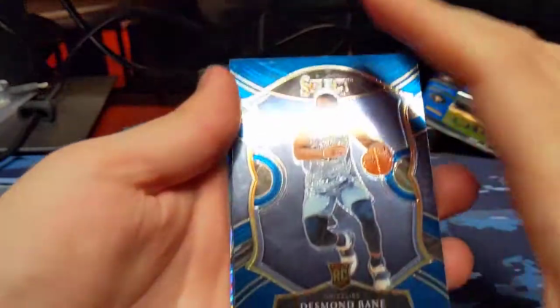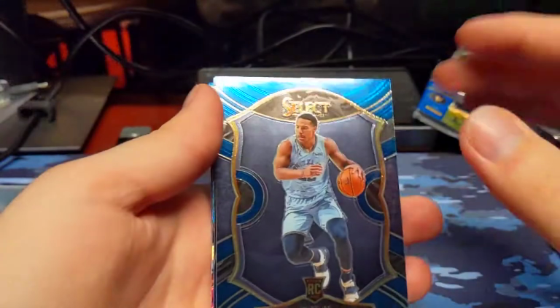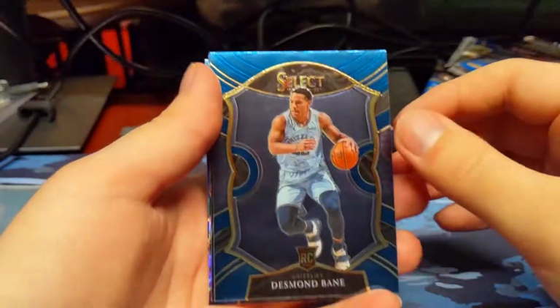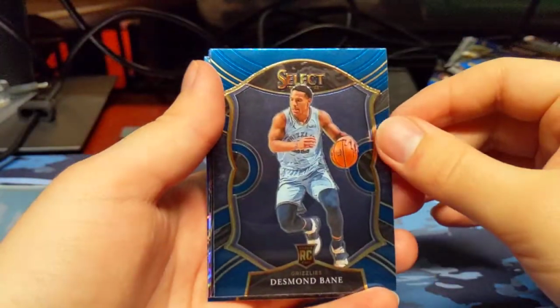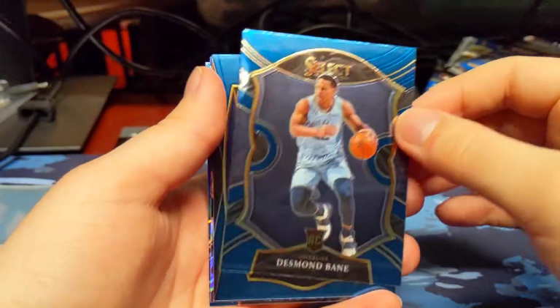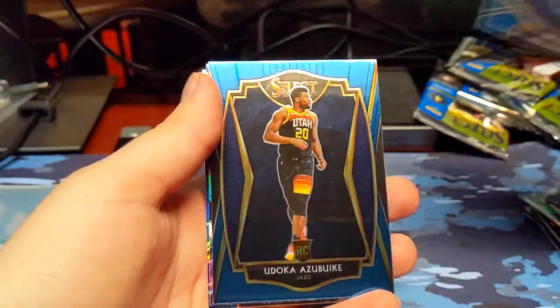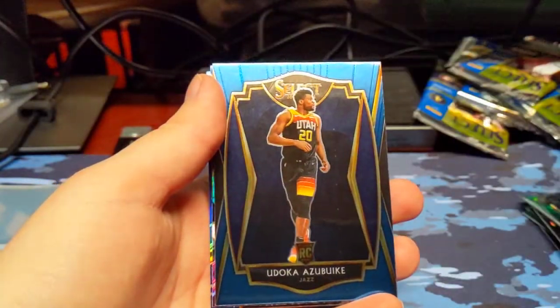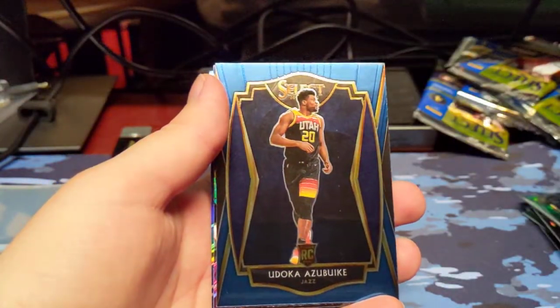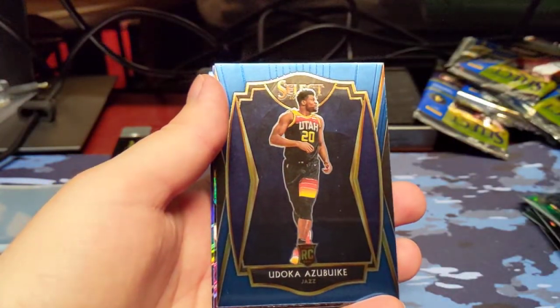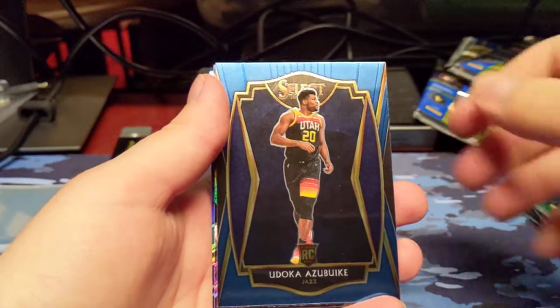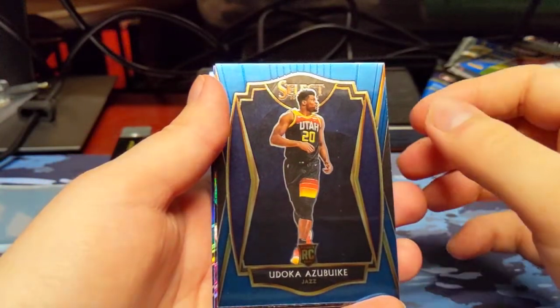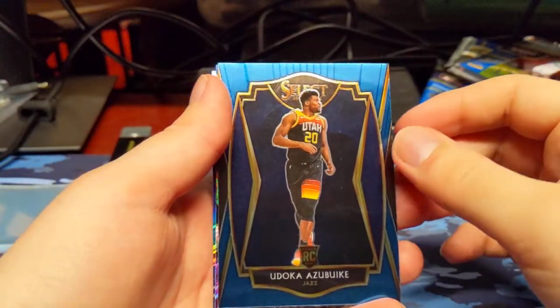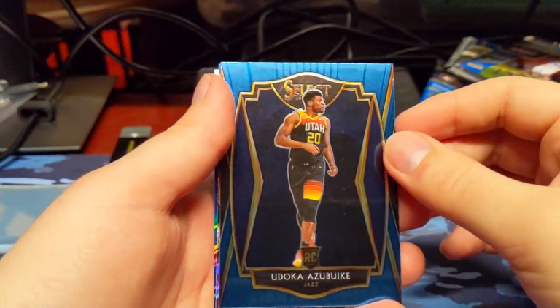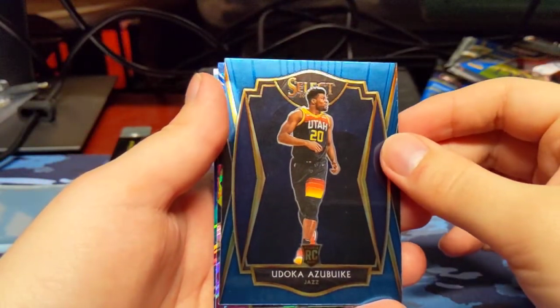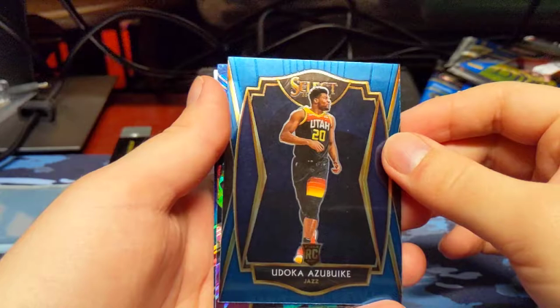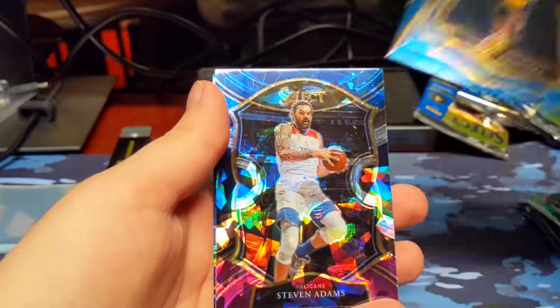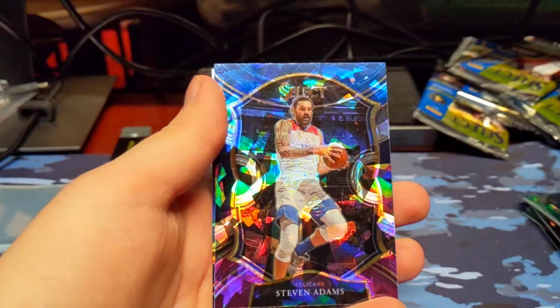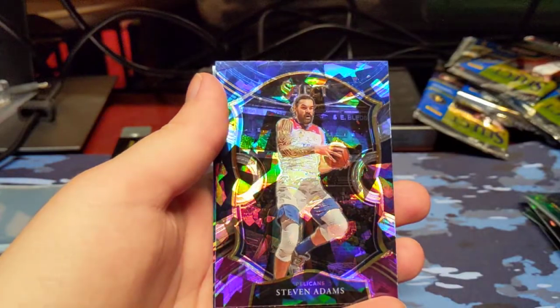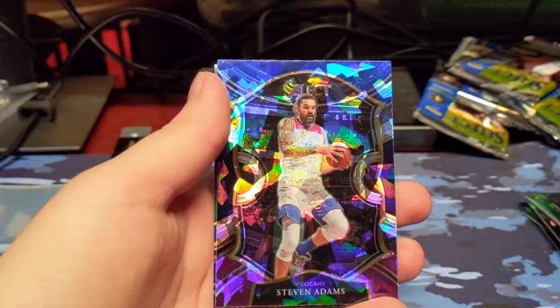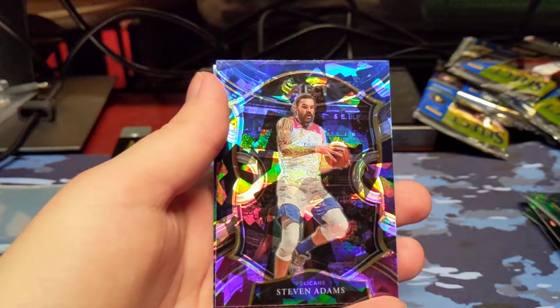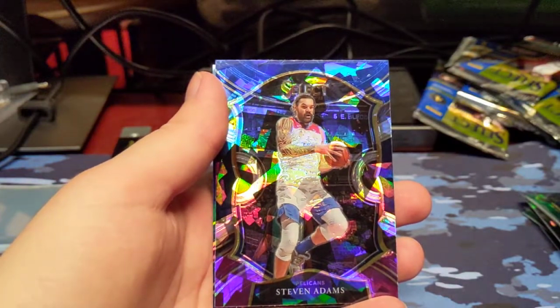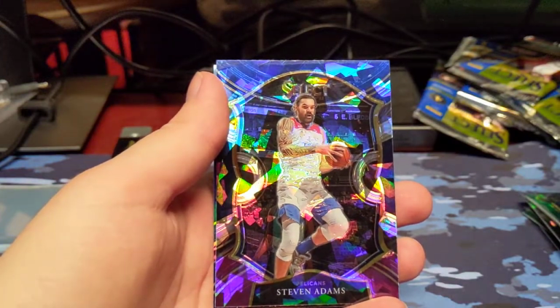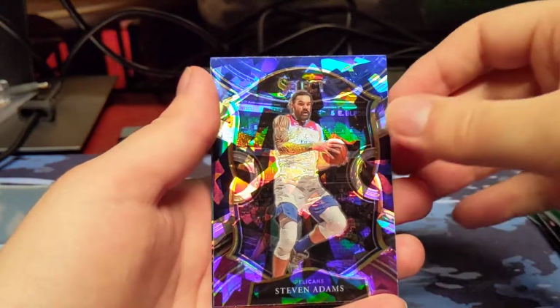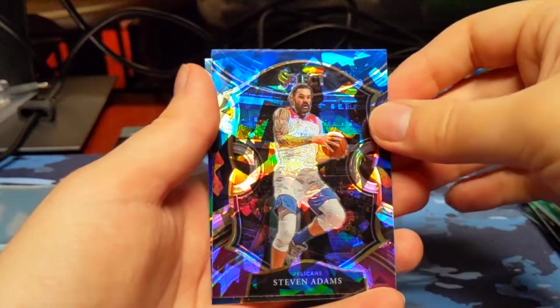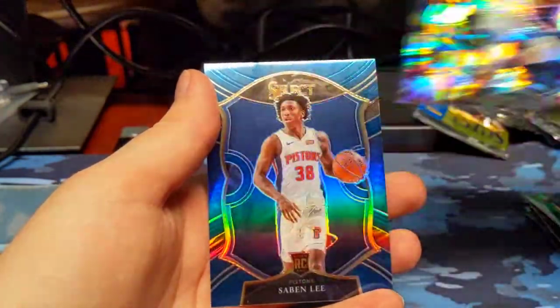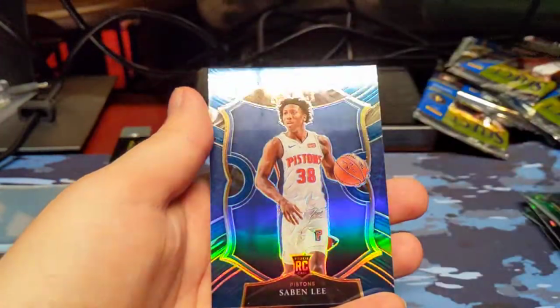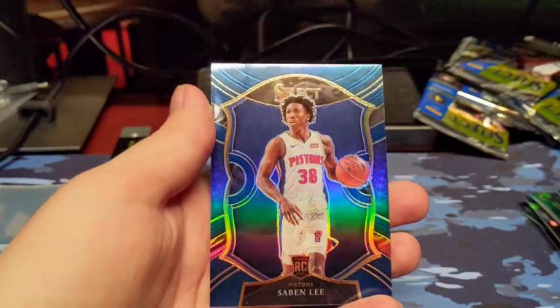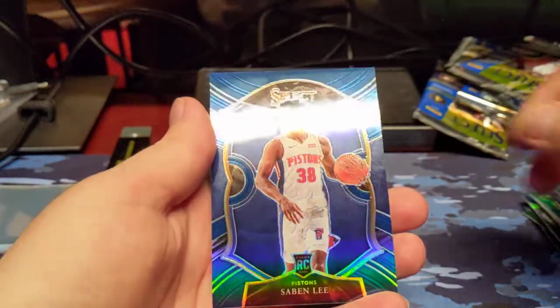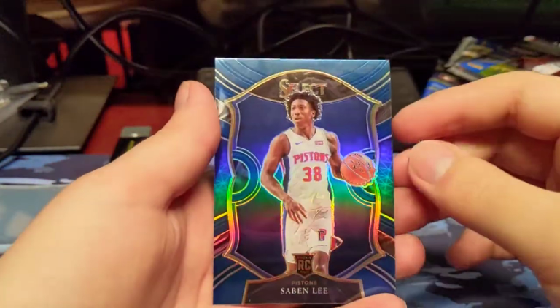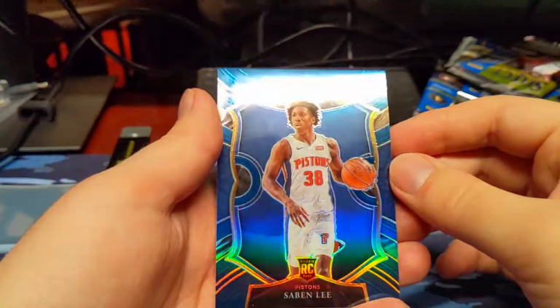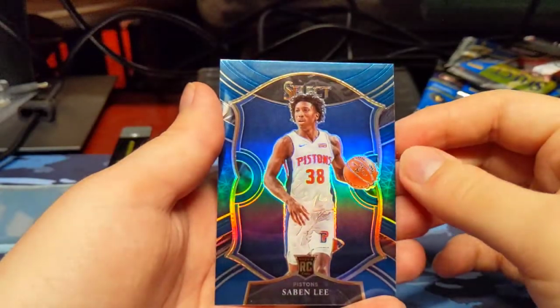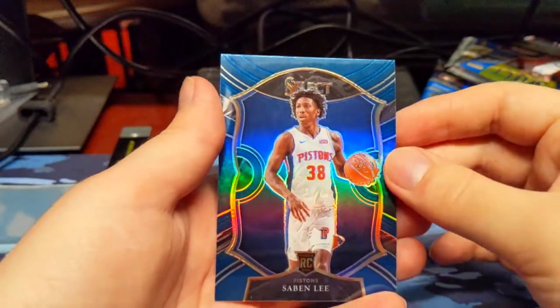Desmond Bain, rookie. Steven Adams, Cracked Ice. And a Saben Lee, blue prism.